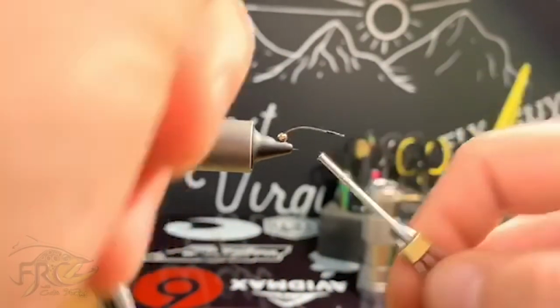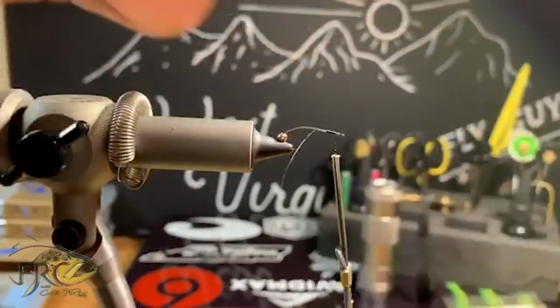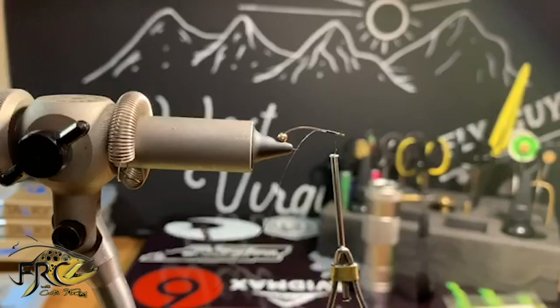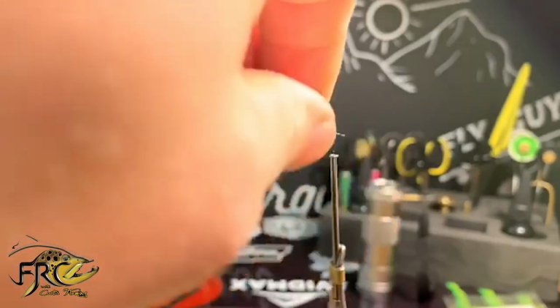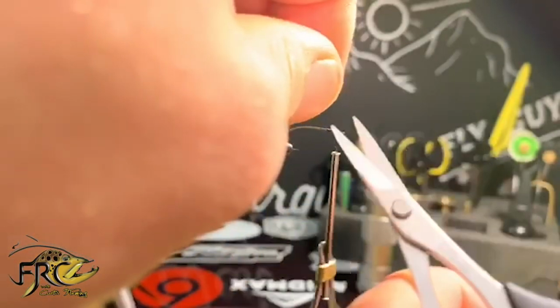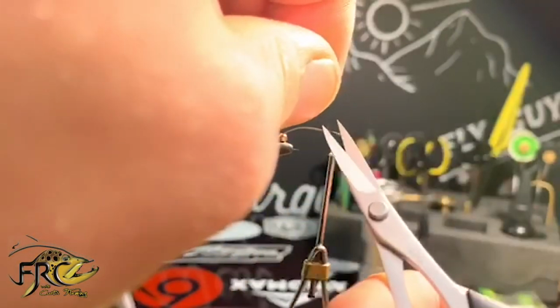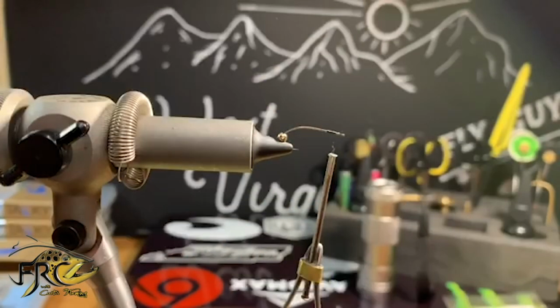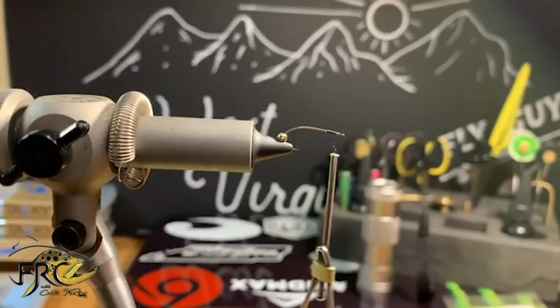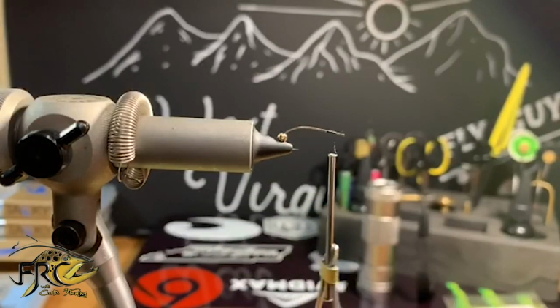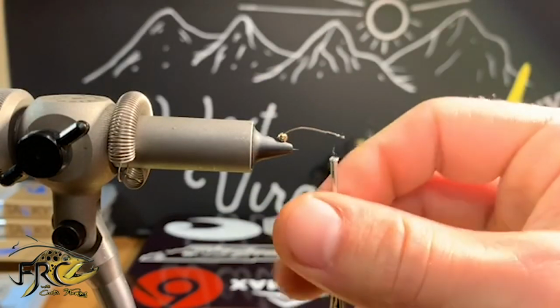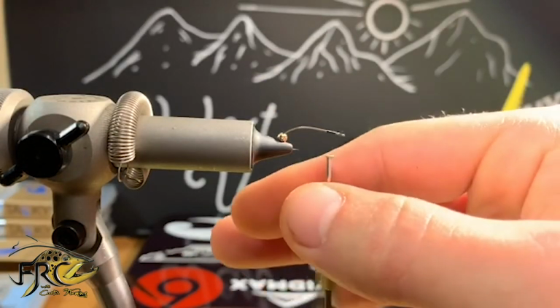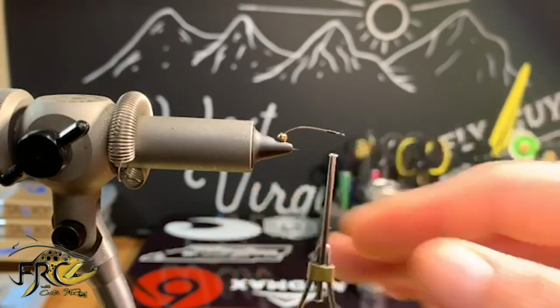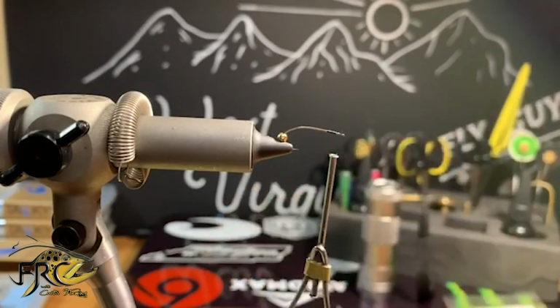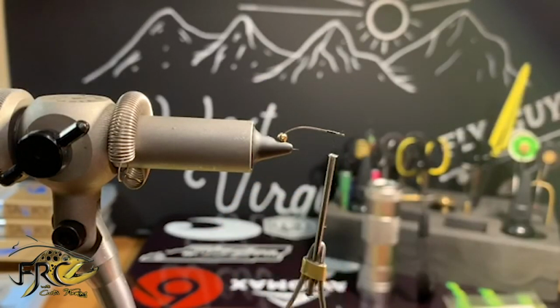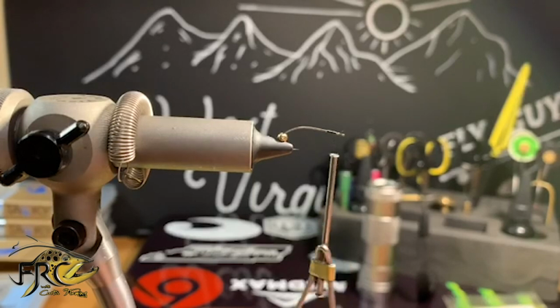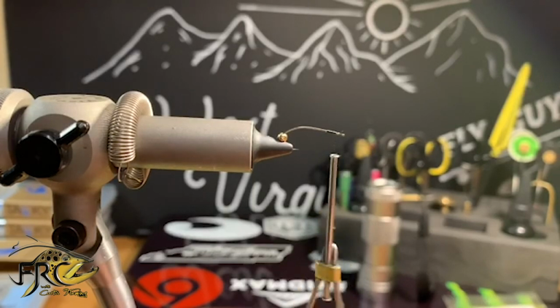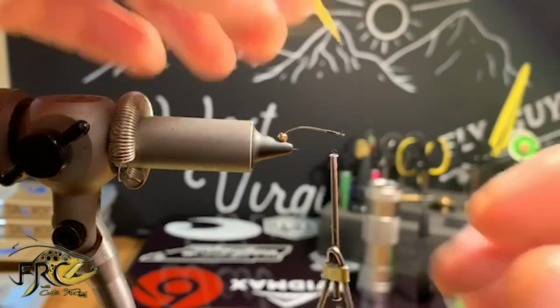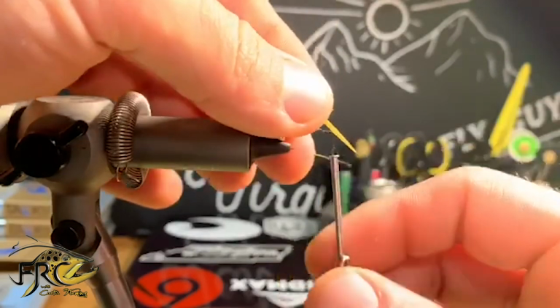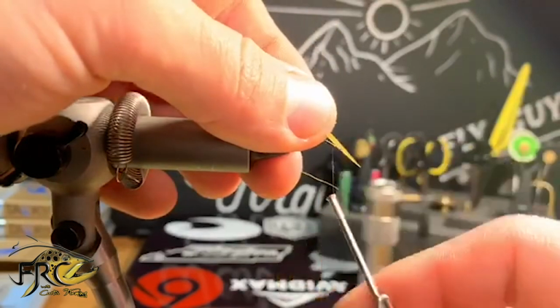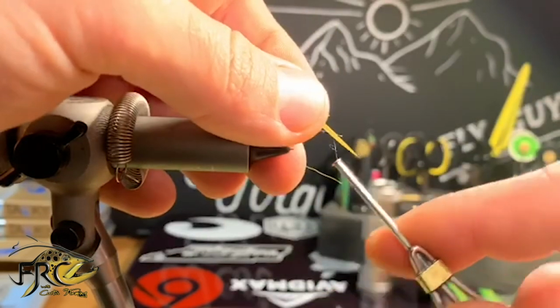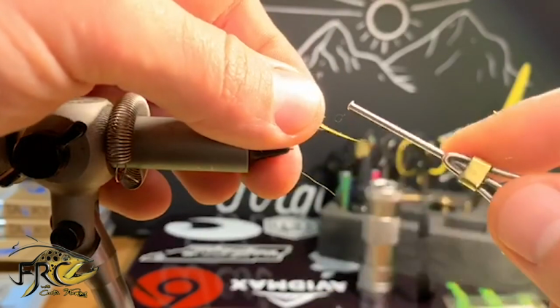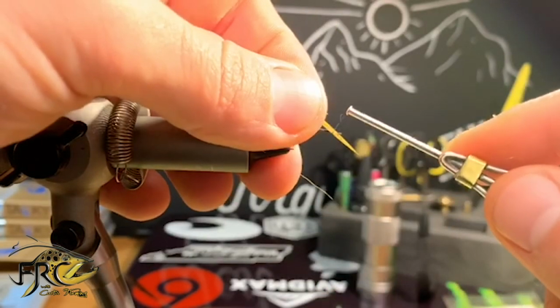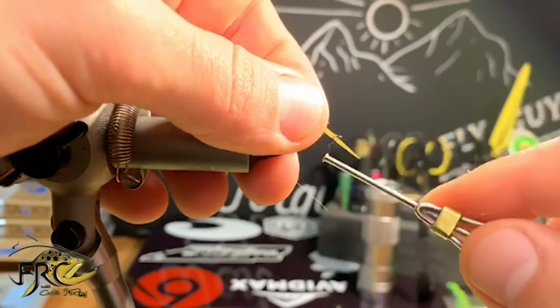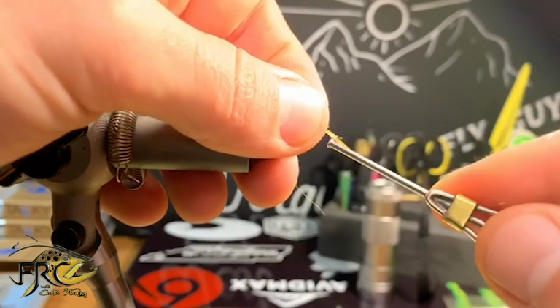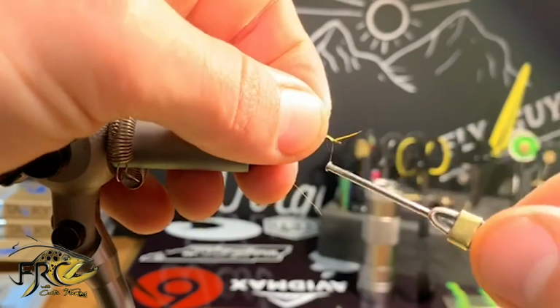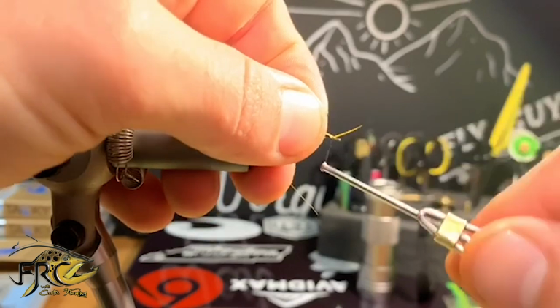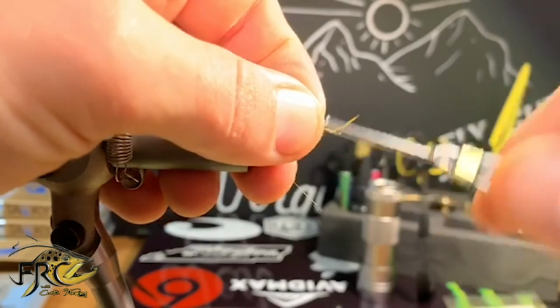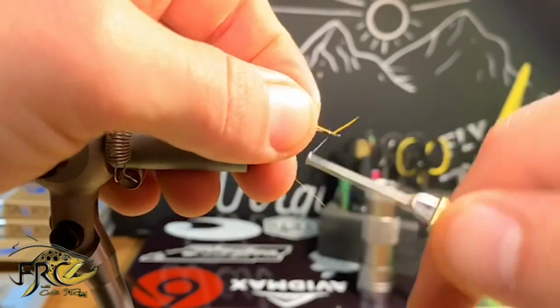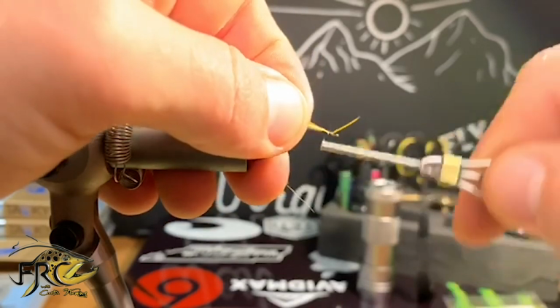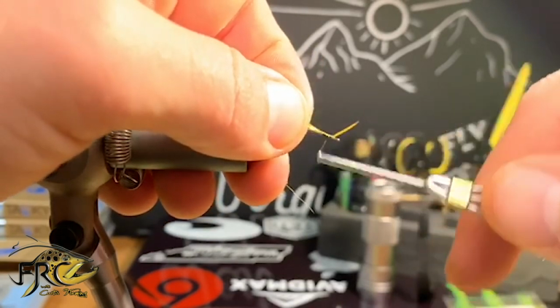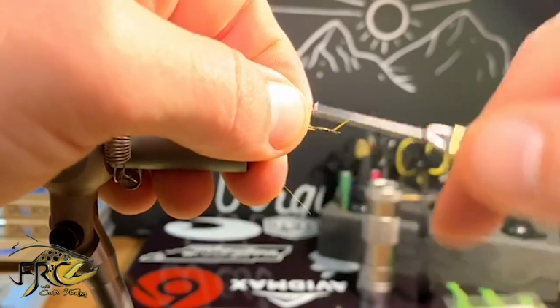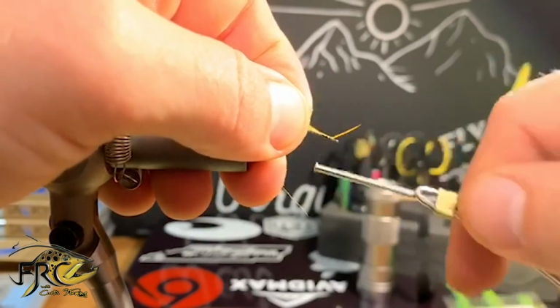Start by wrapping your hook with black 18 knot thread. We're going to keep our bobbin towards the beginning of the hook, right behind the hook eye, and I'm going to tie in some yellow goose biots. These are going to end up being the antenna of the fly.